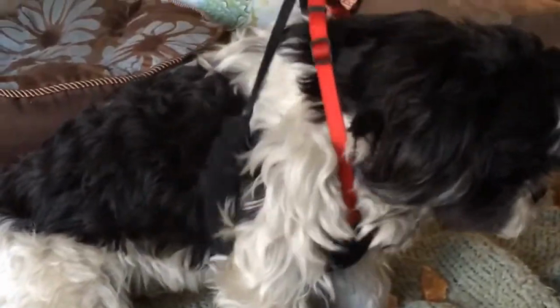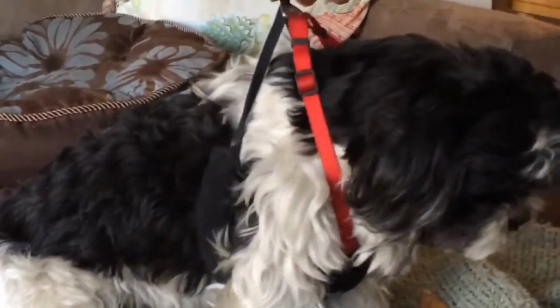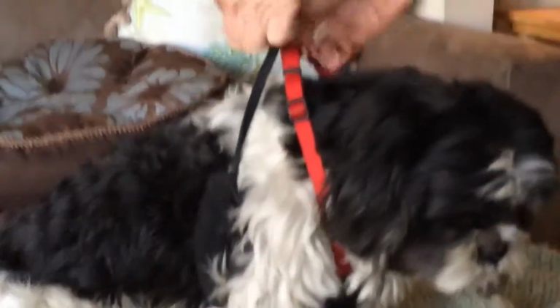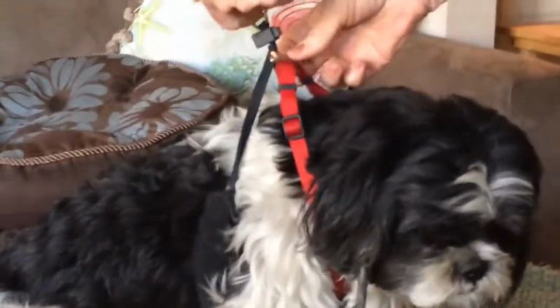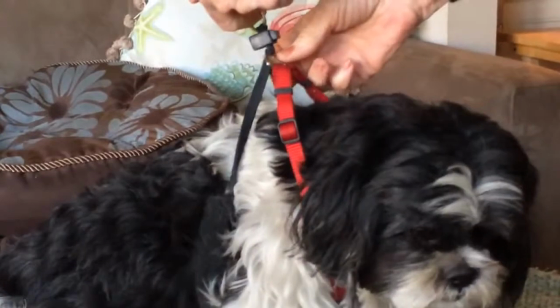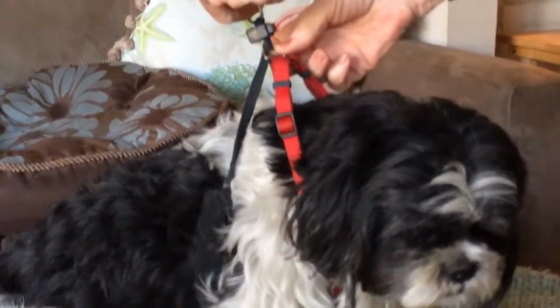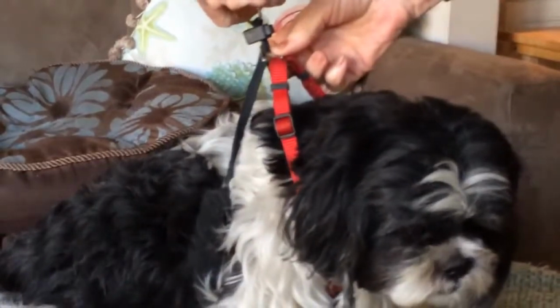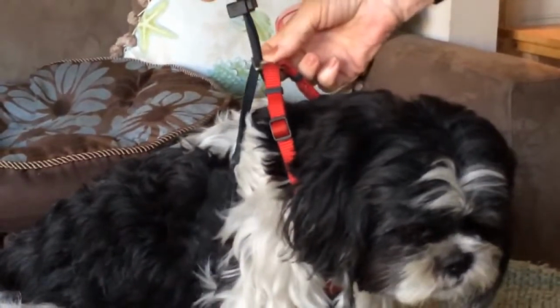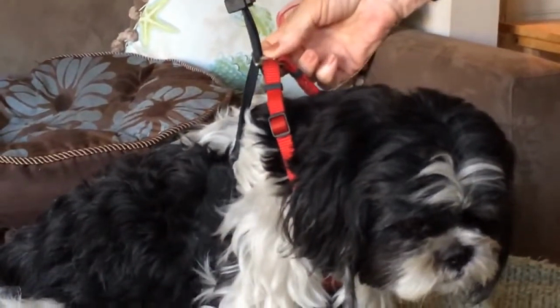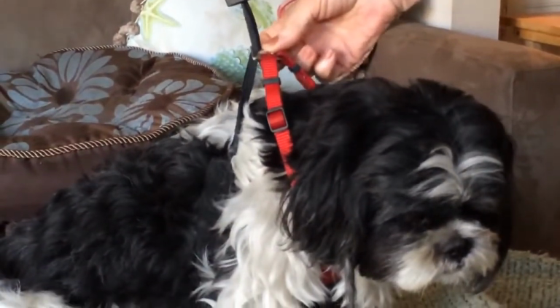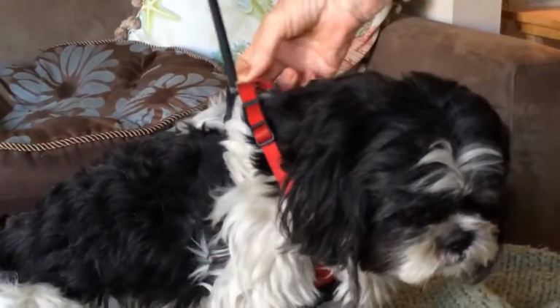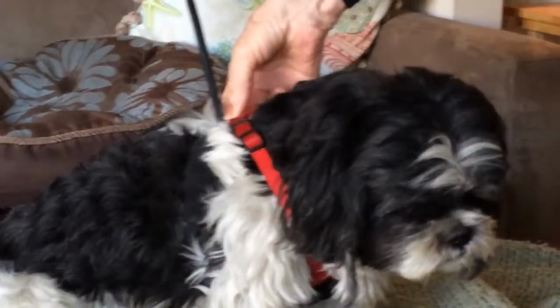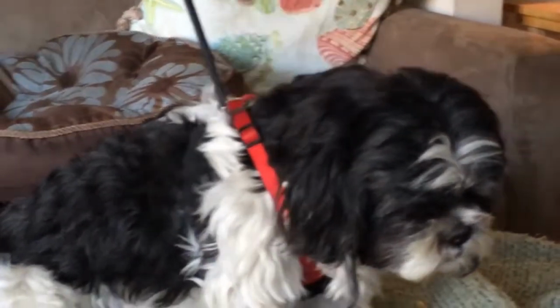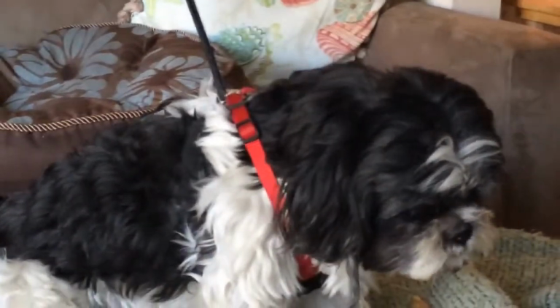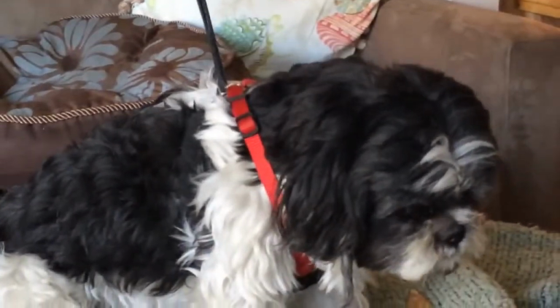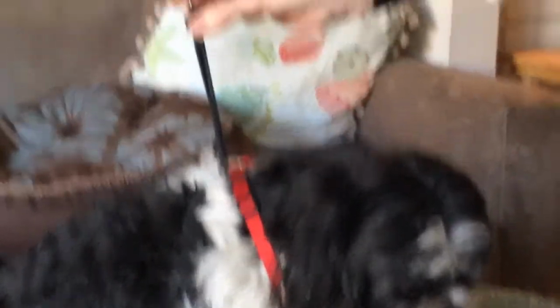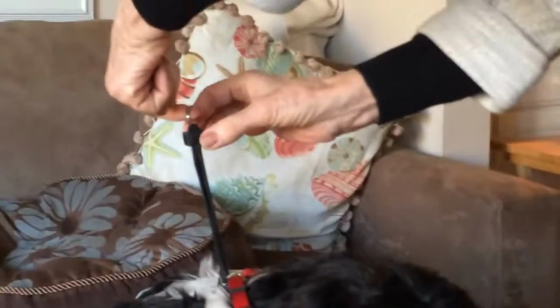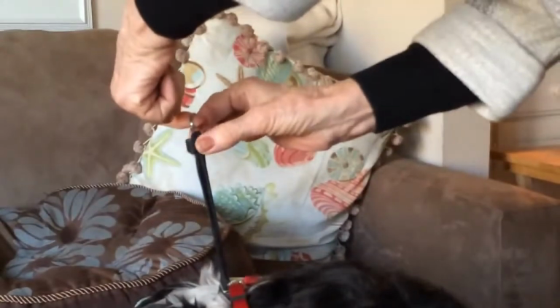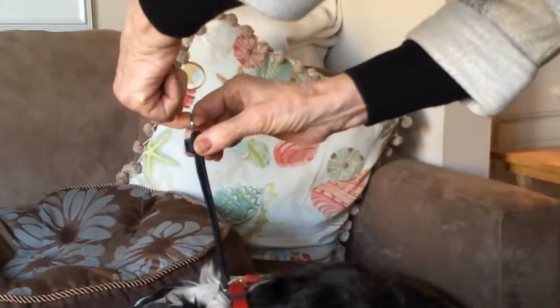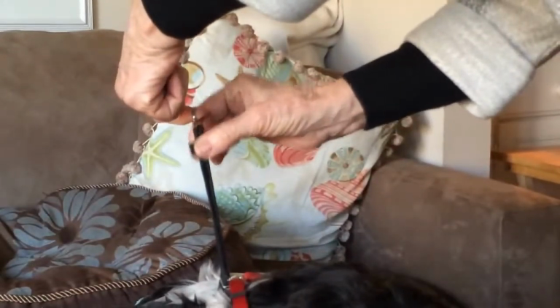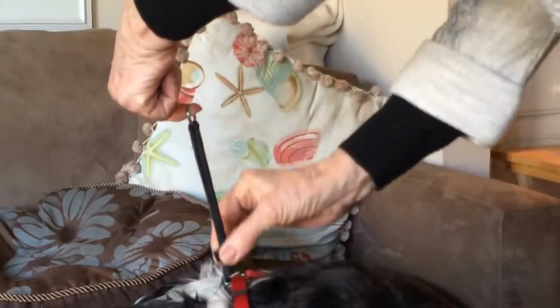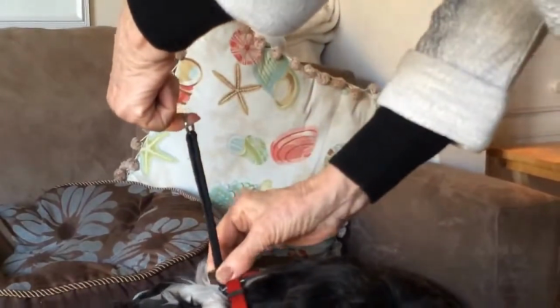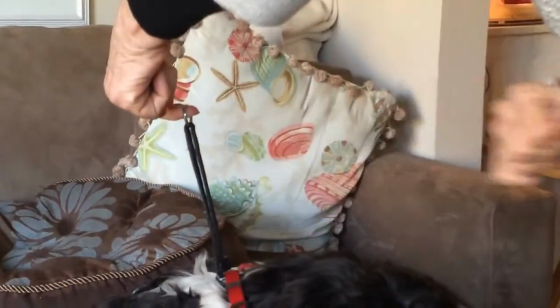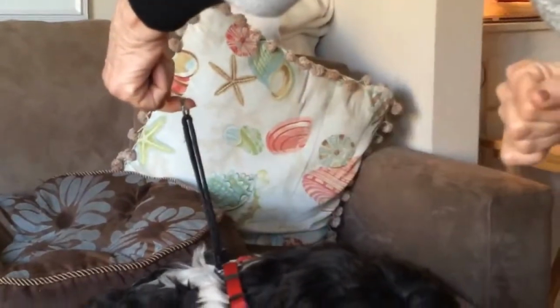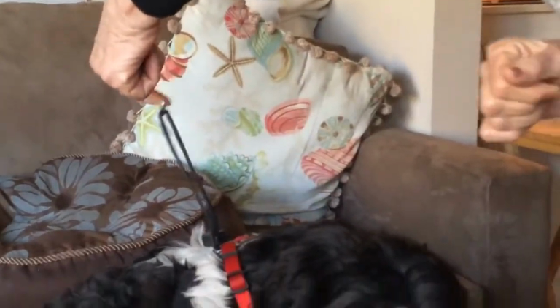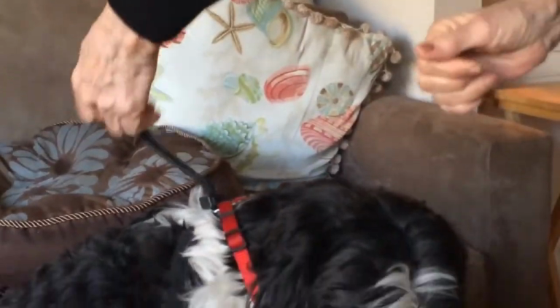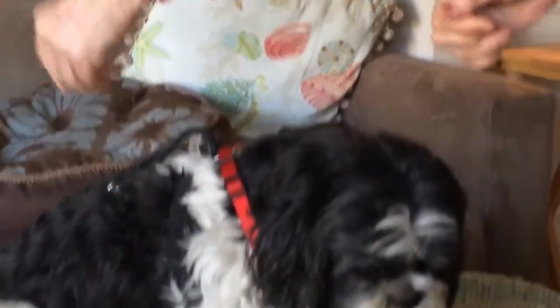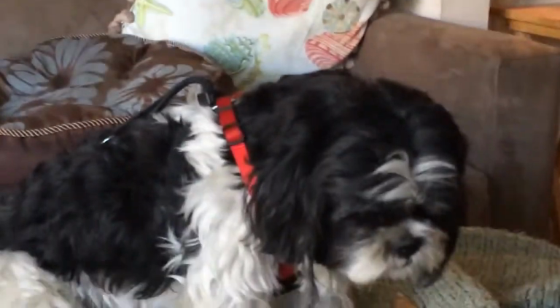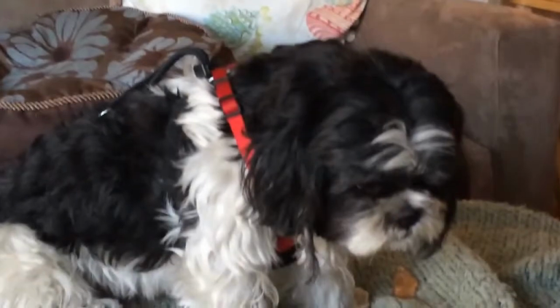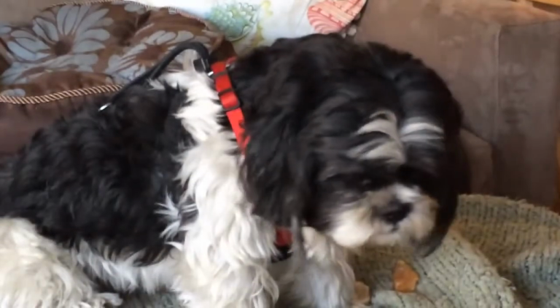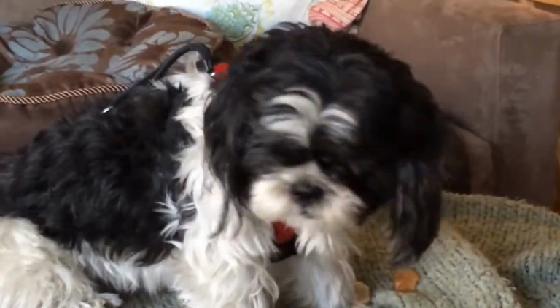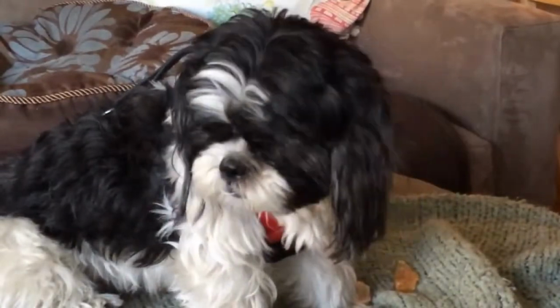Then I grab the hook, the circle, the ring, and push down. Right here is a little button — you push in the button and slide it down, and that's it. Time for a walk.